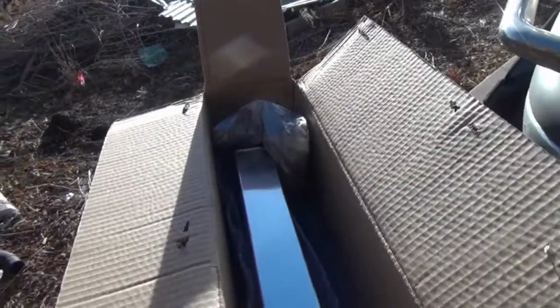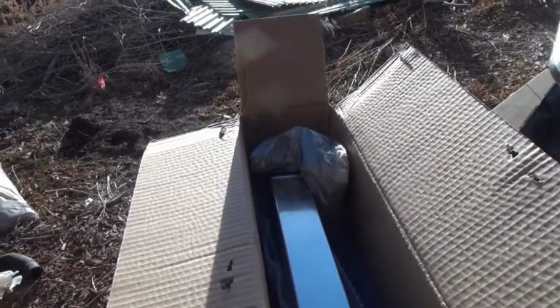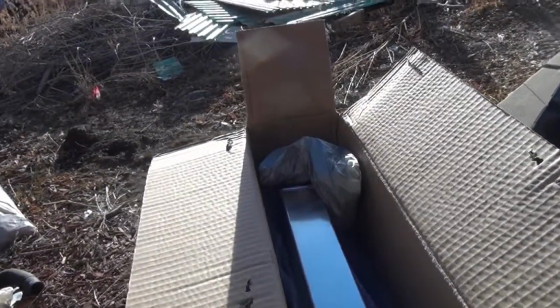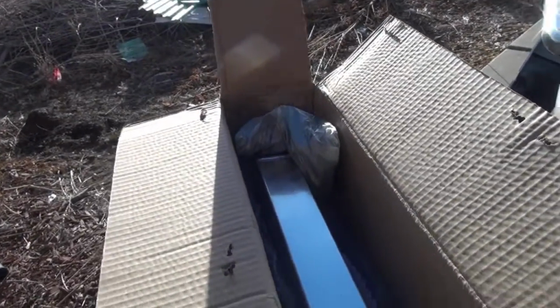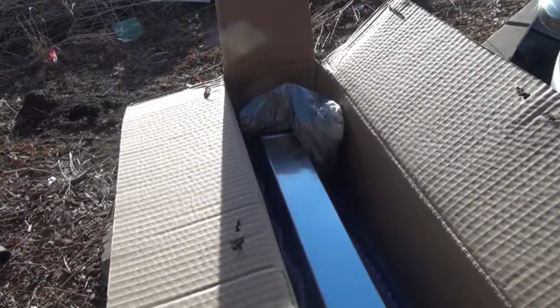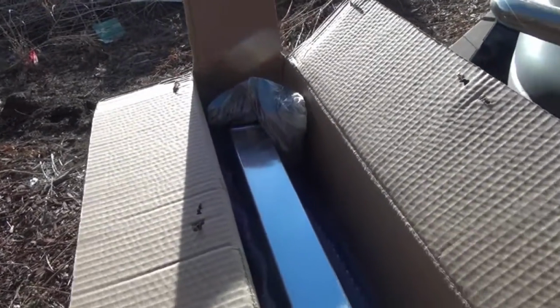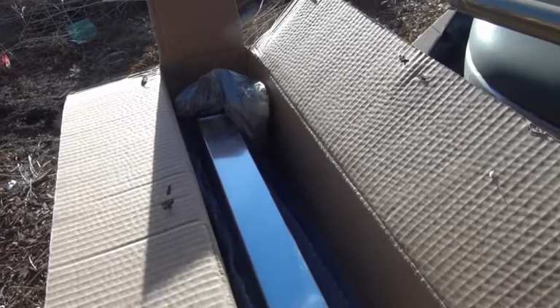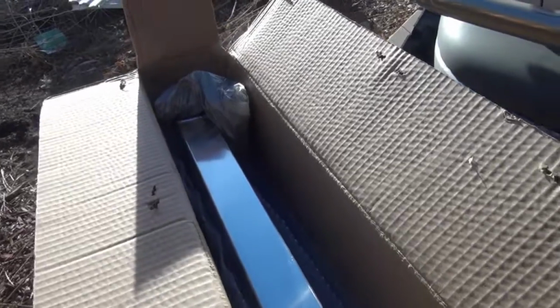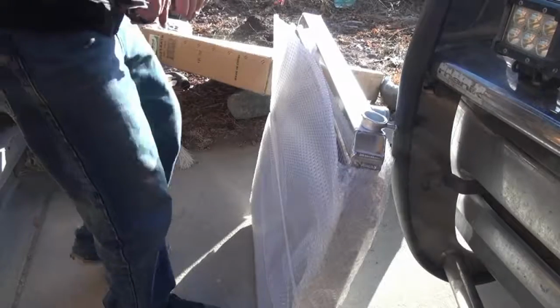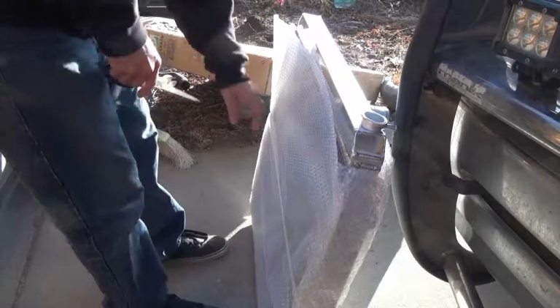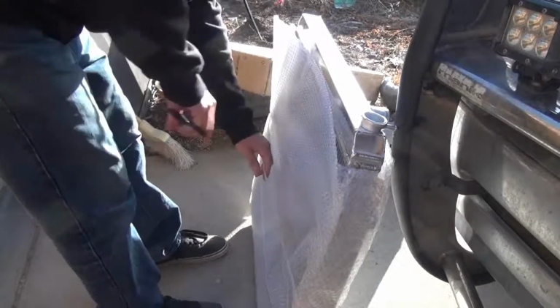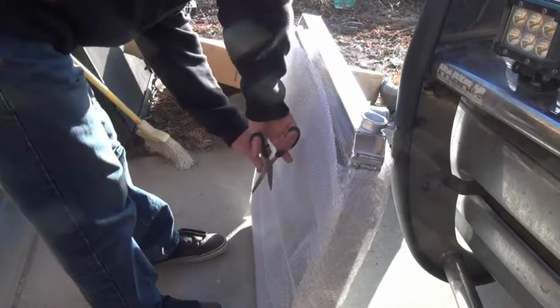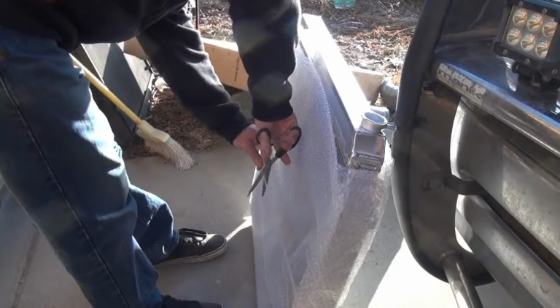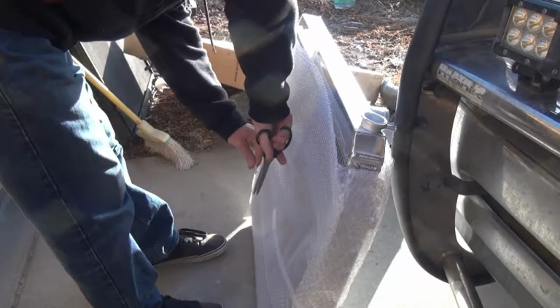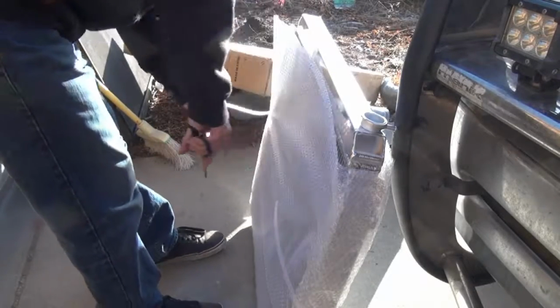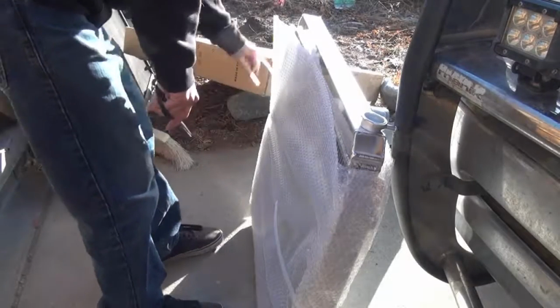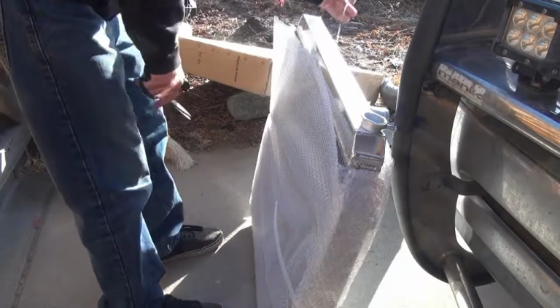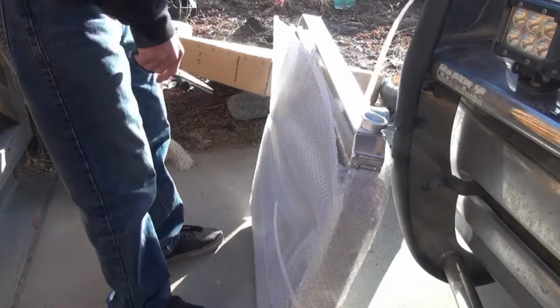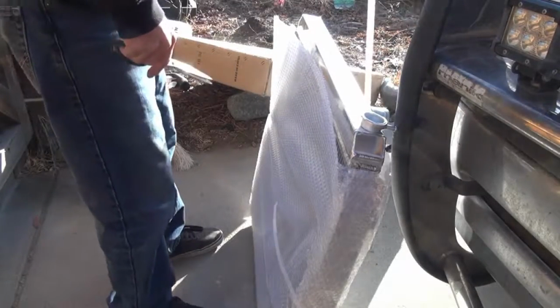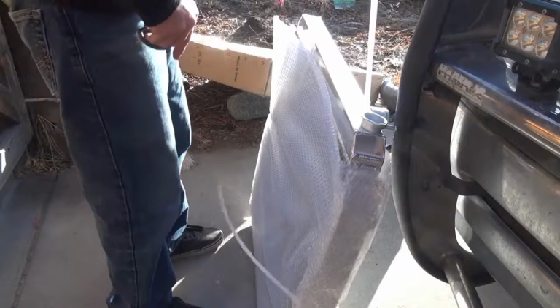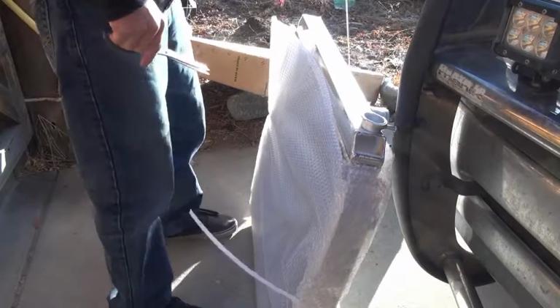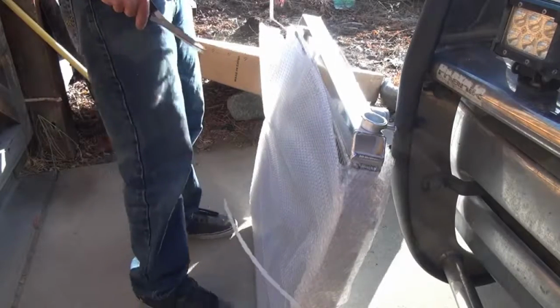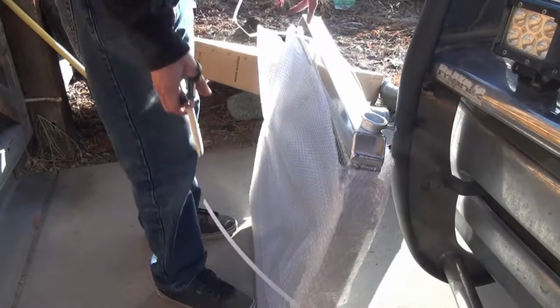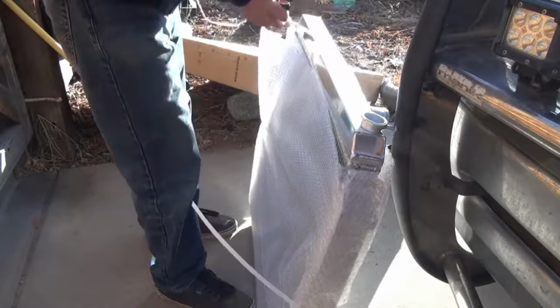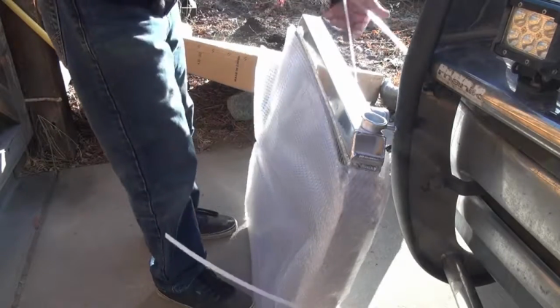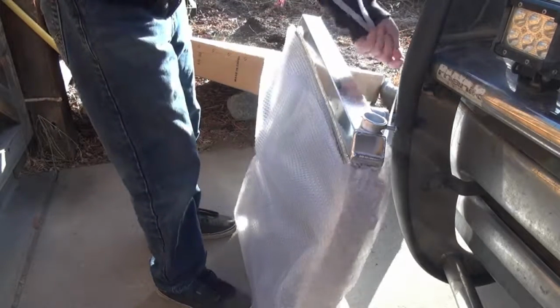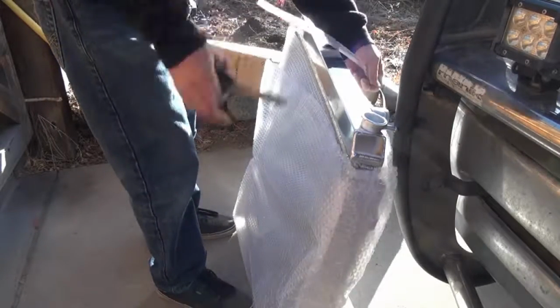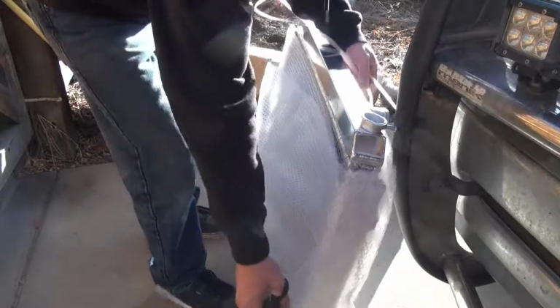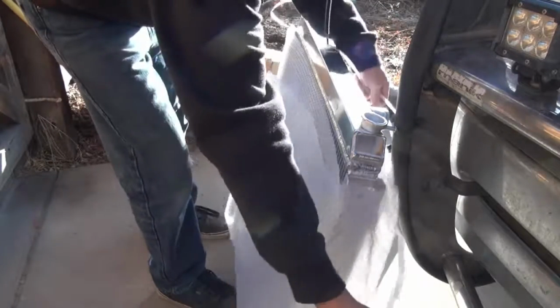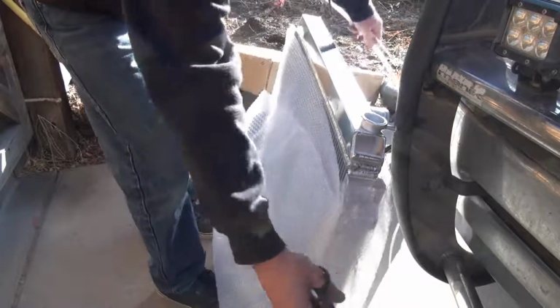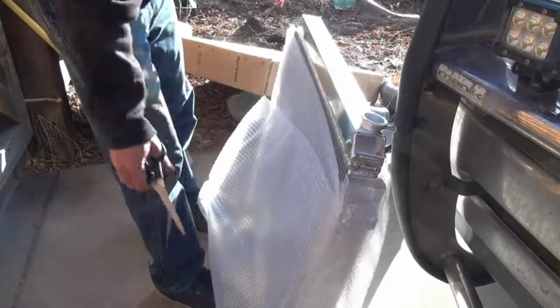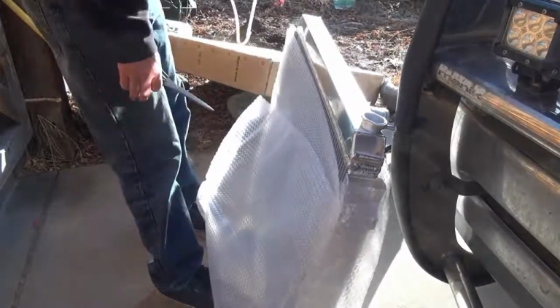I'm going to go ahead and take this out of the box.